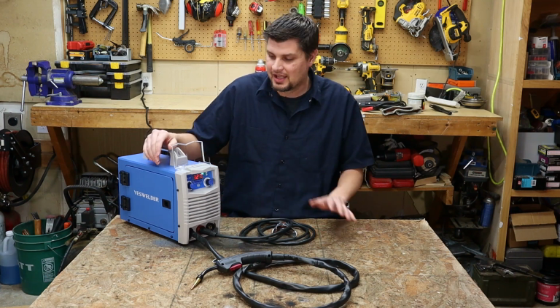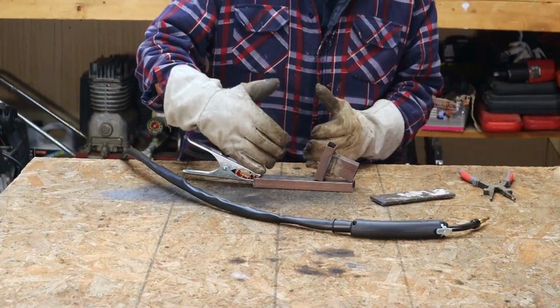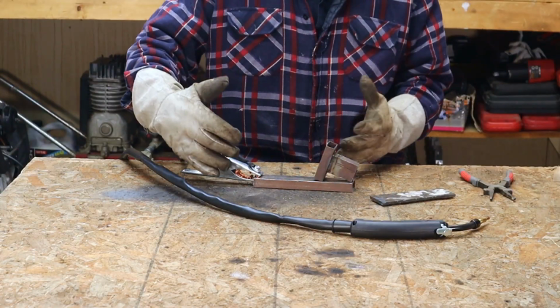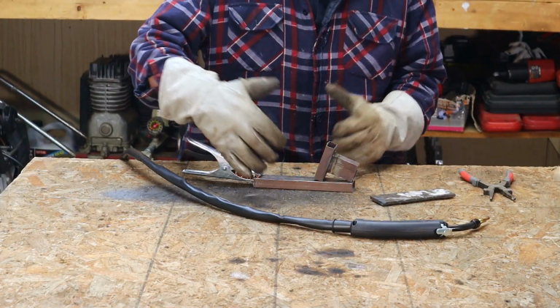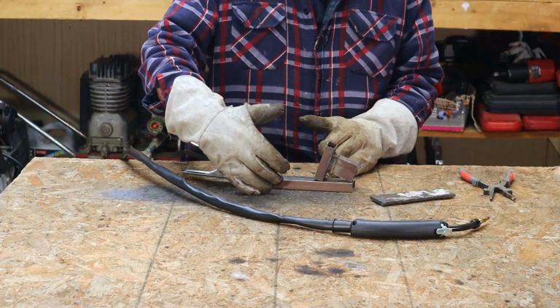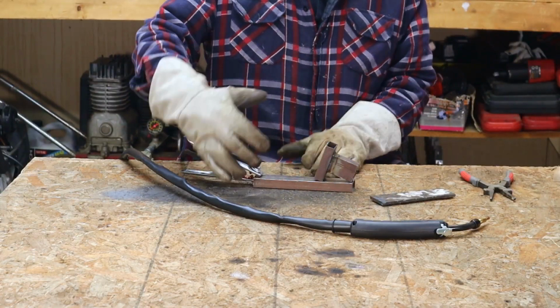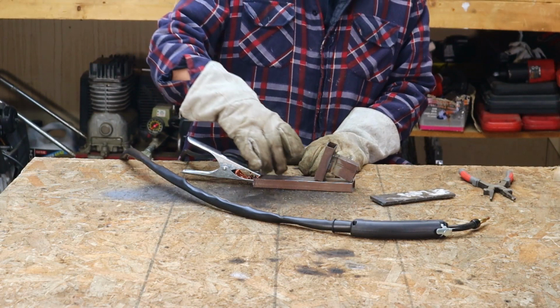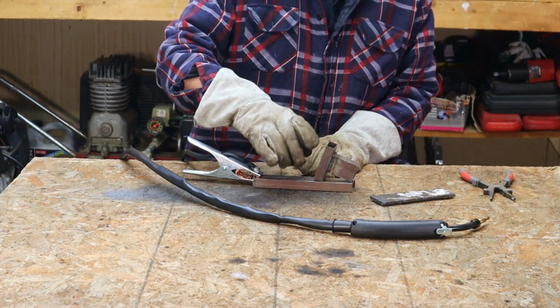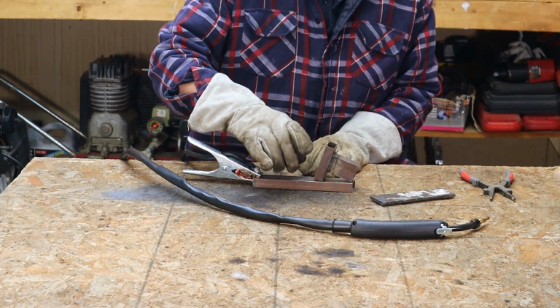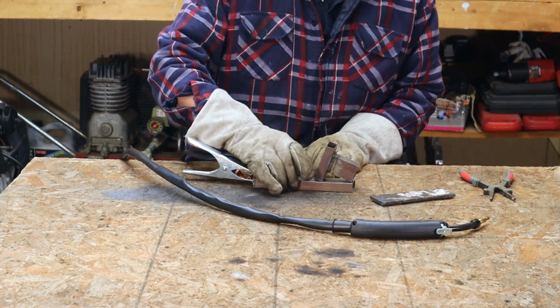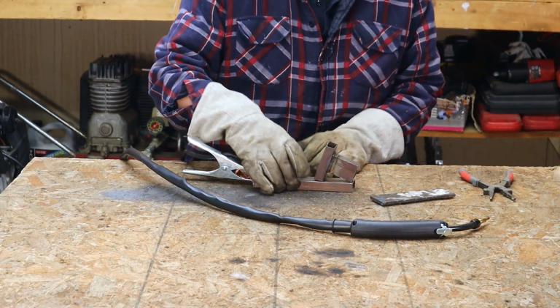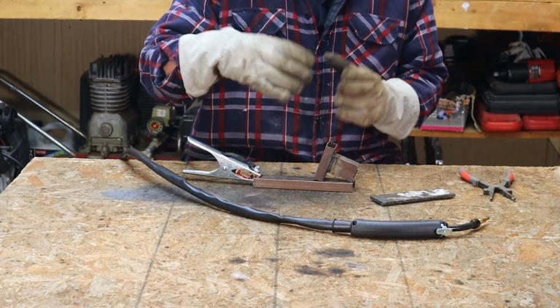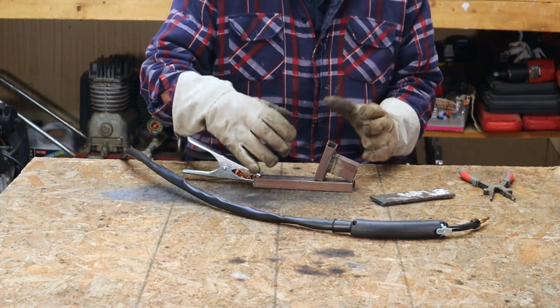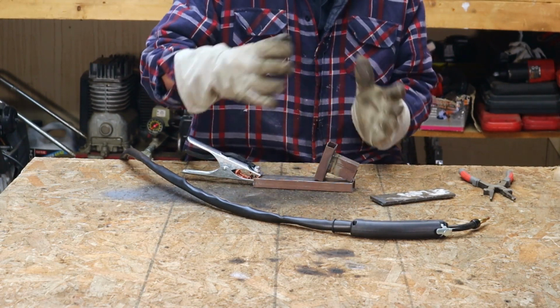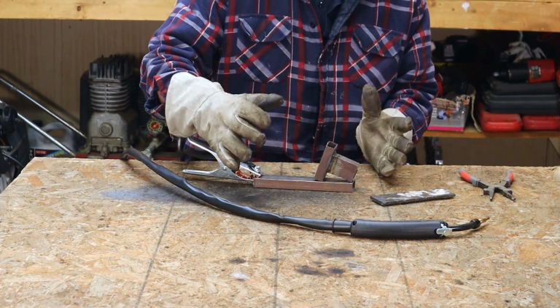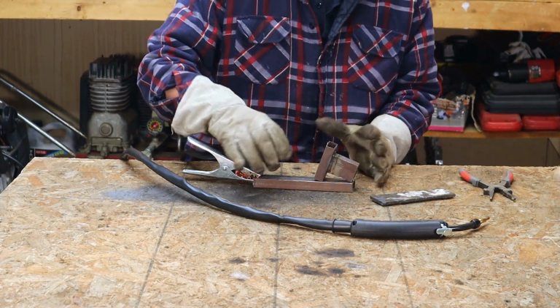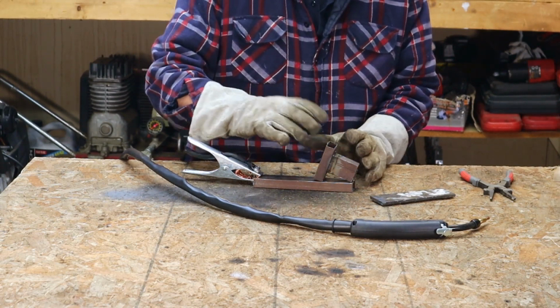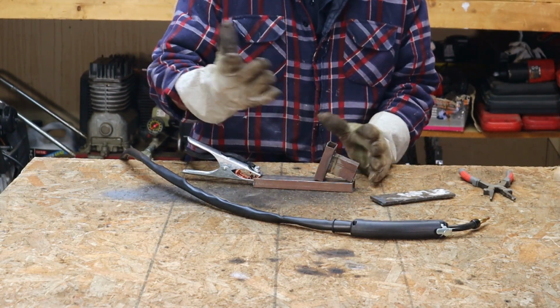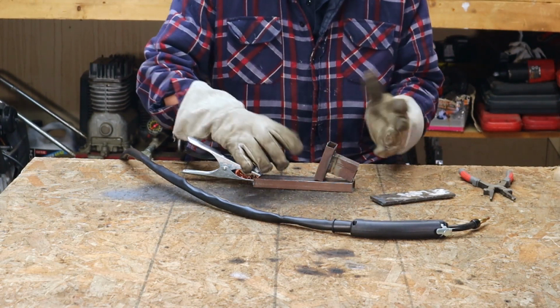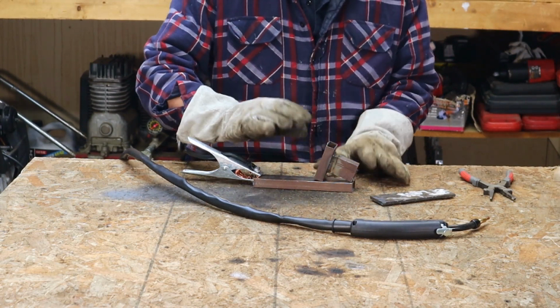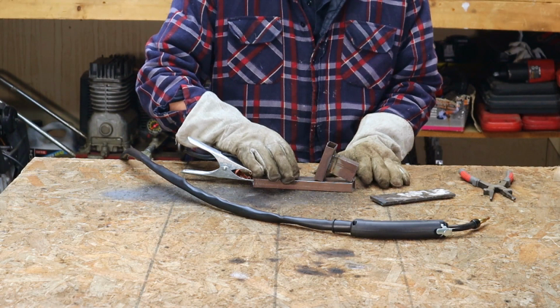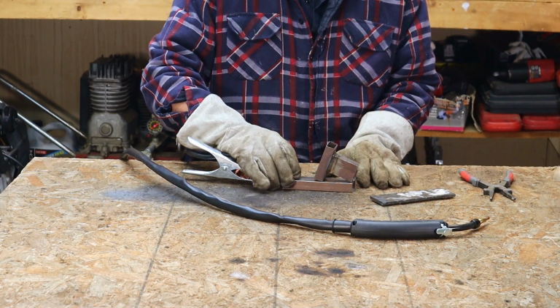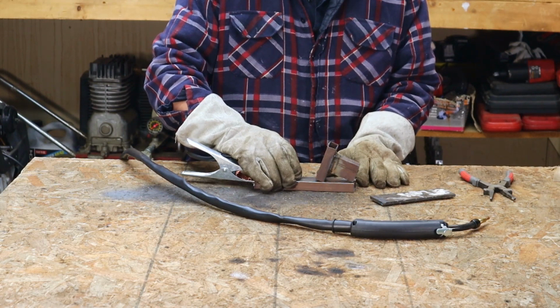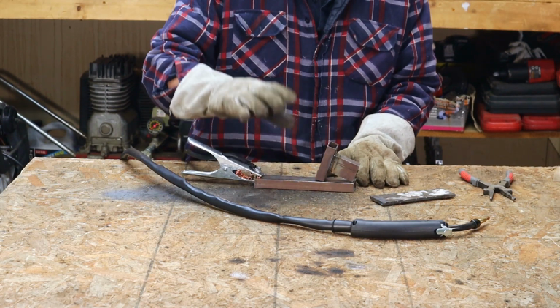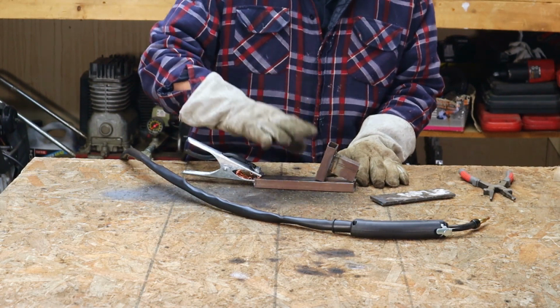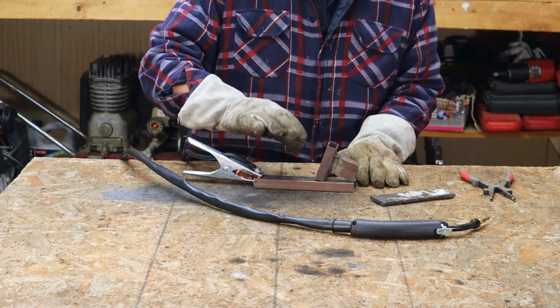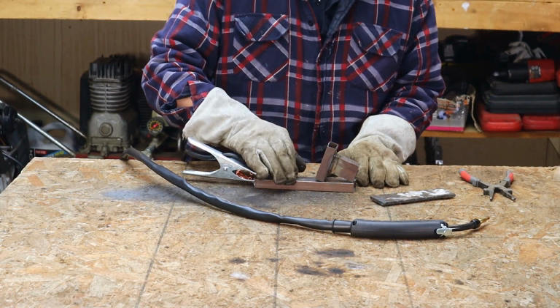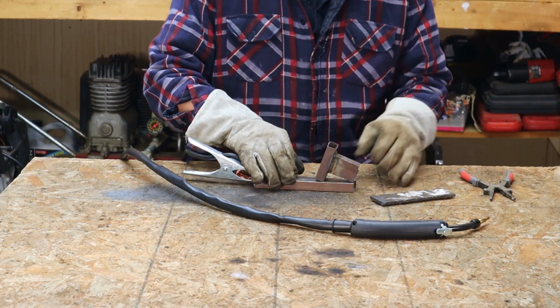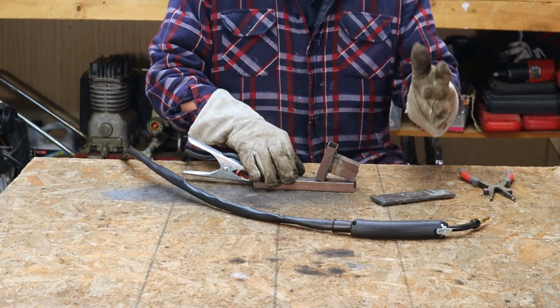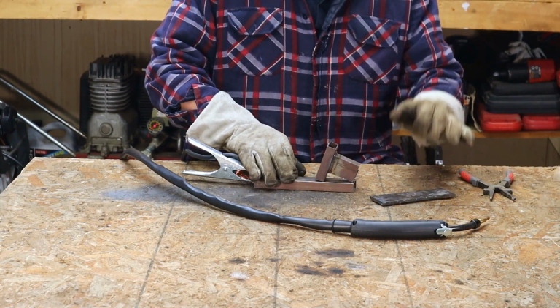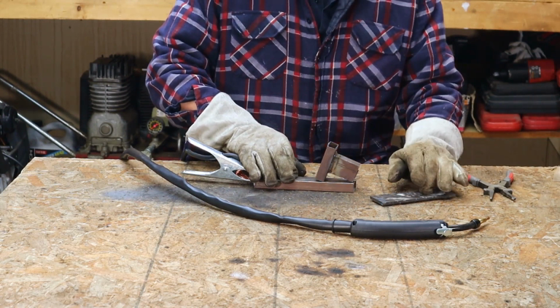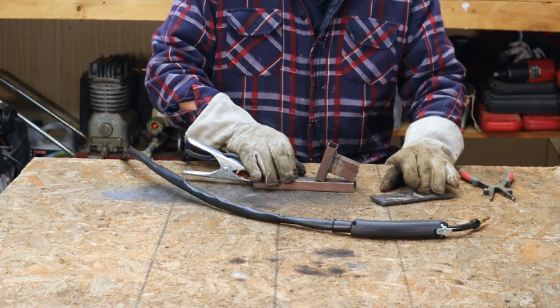I'm going to both extremes here — I've got some 16 gauge, which is probably not the thinnest it could handle but it's all I have in my scrap right now, and then some quarter inch.